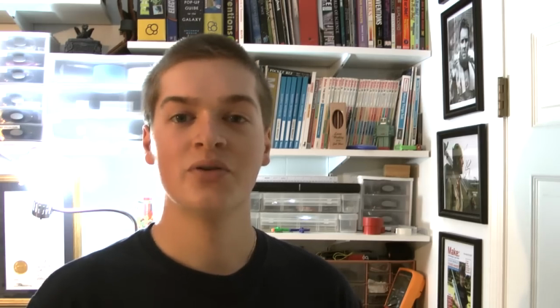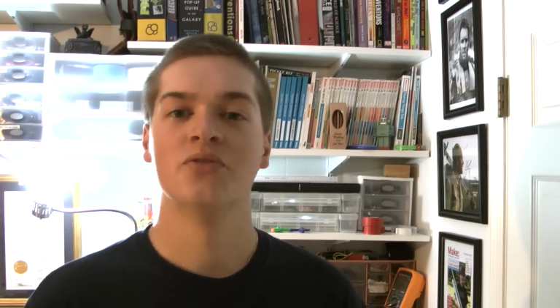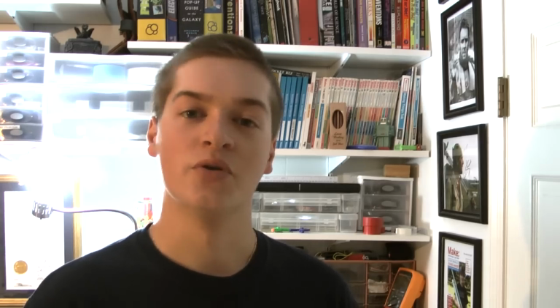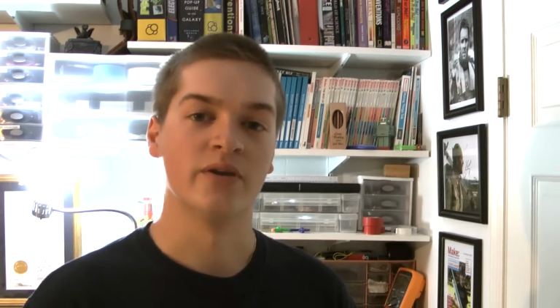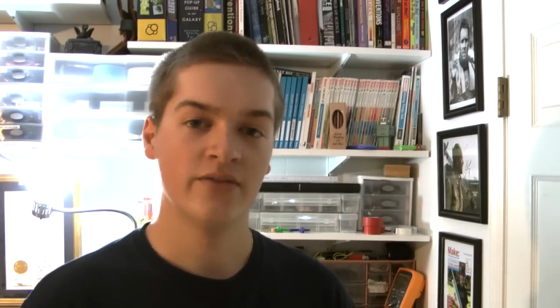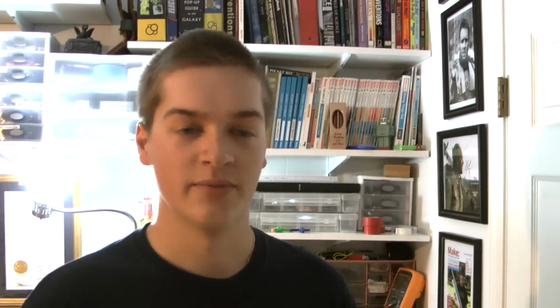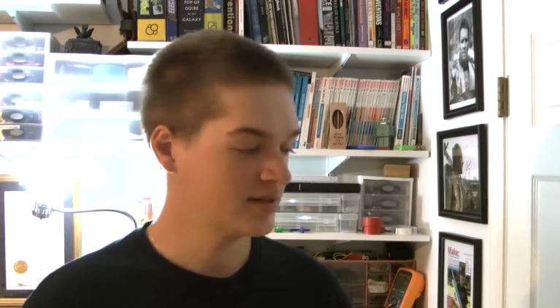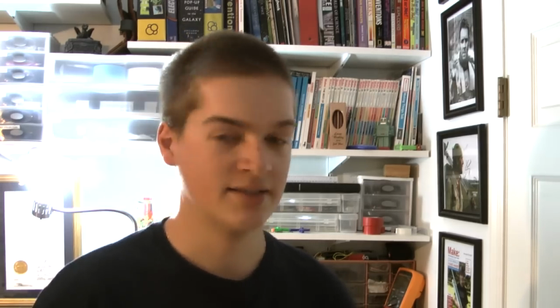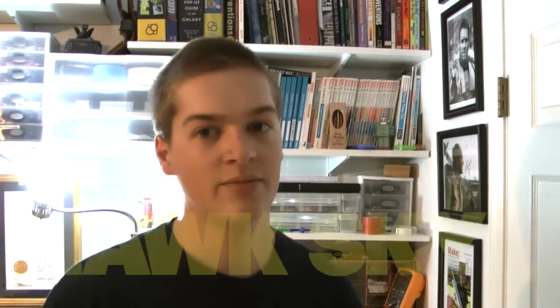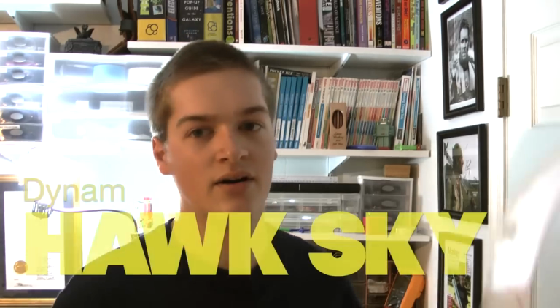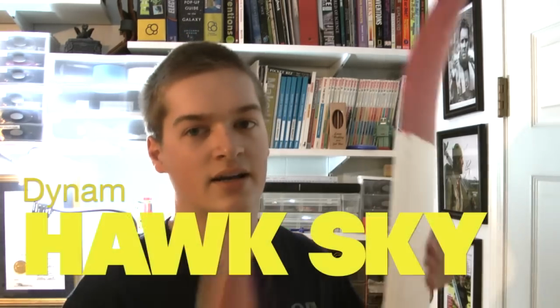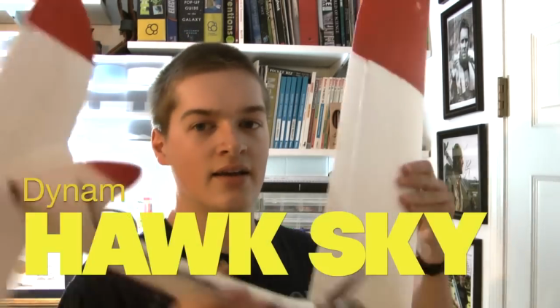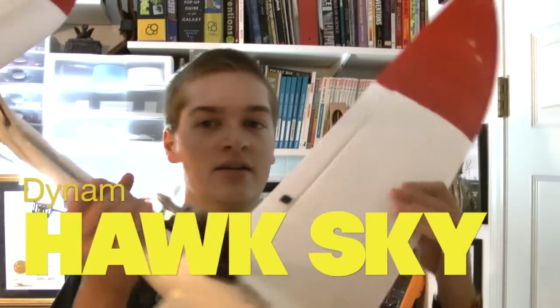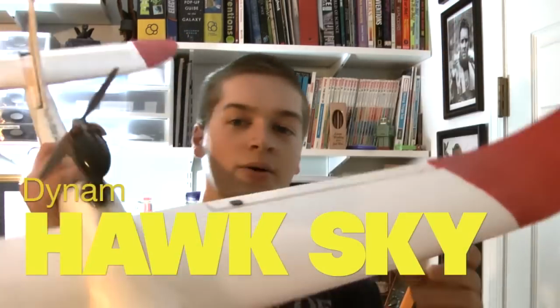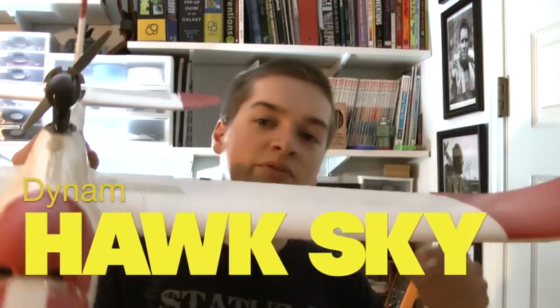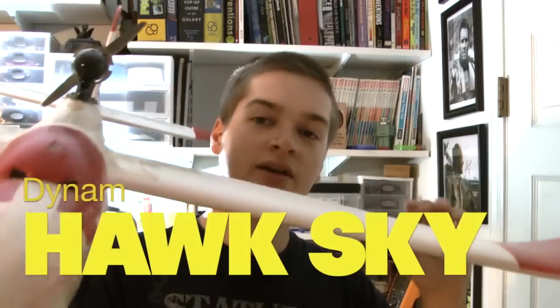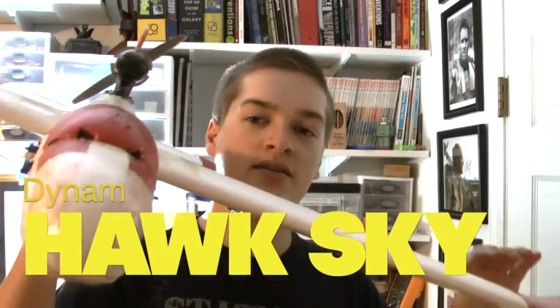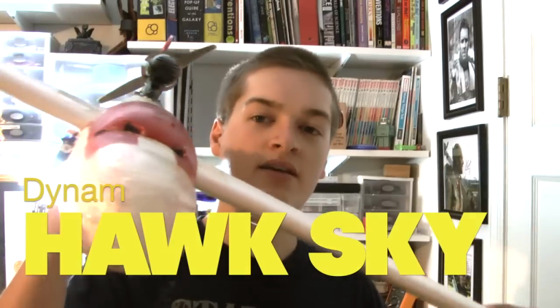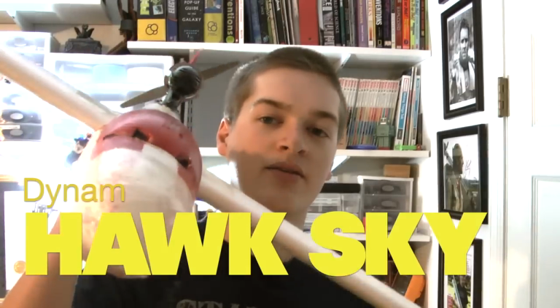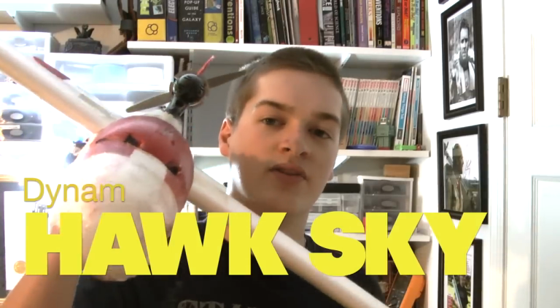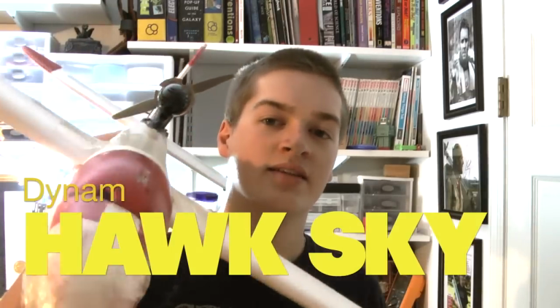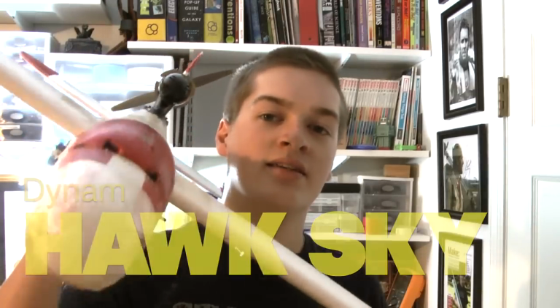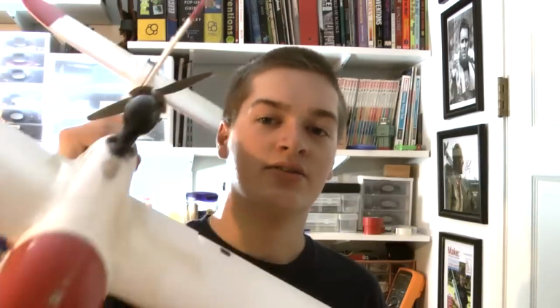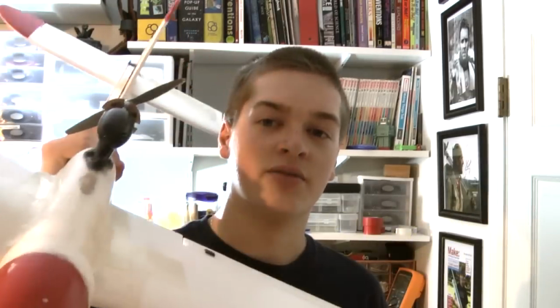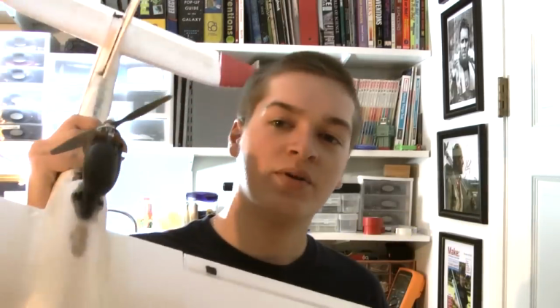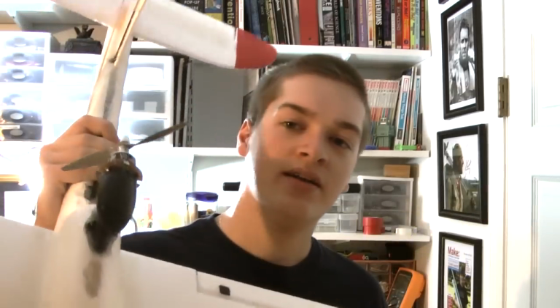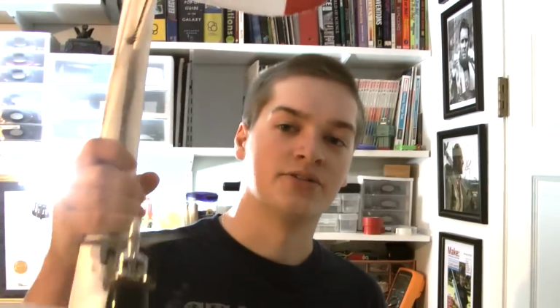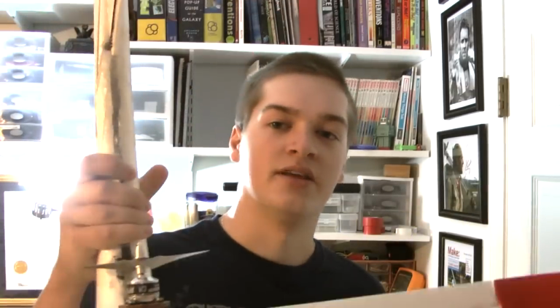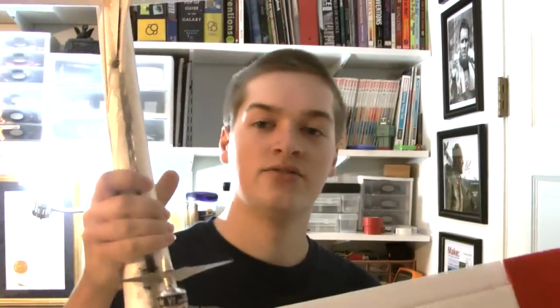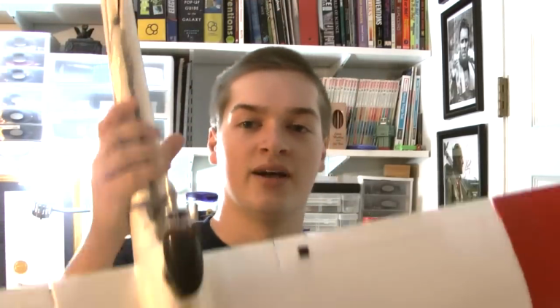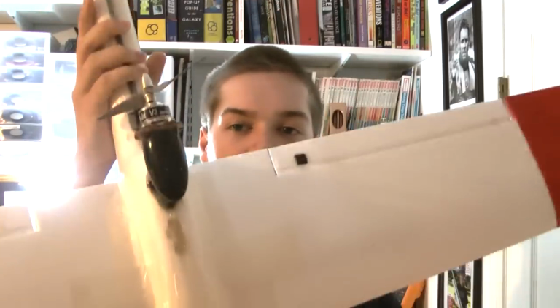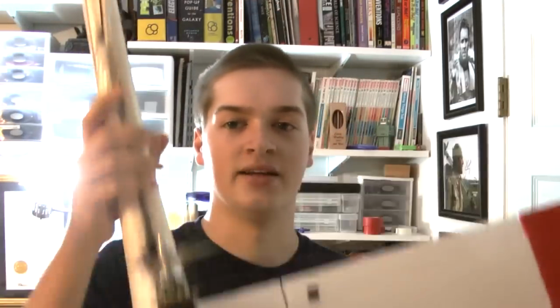This week we're reviewing one of my favorite airplanes, the Dynam Hawksky. Before we get into seeing how this flies, let's take a trip down memory lane and I'll show you the history behind this plane.